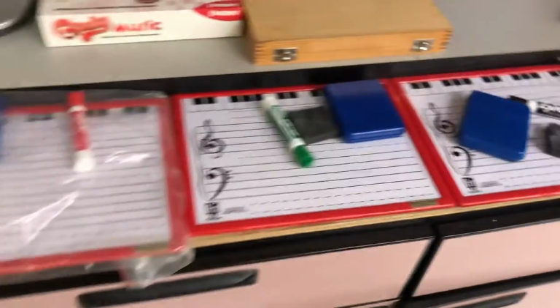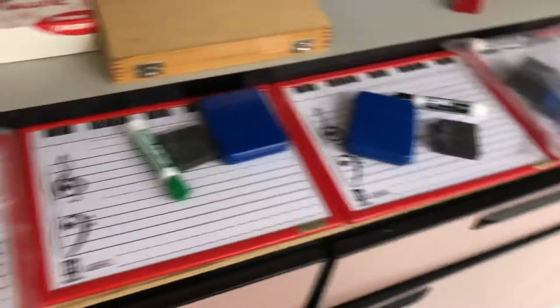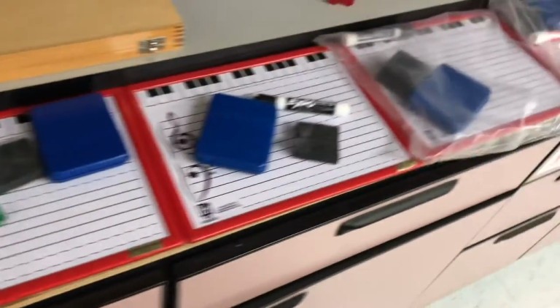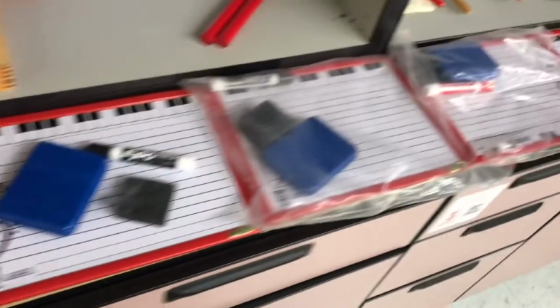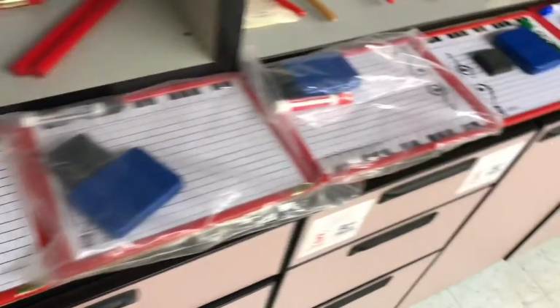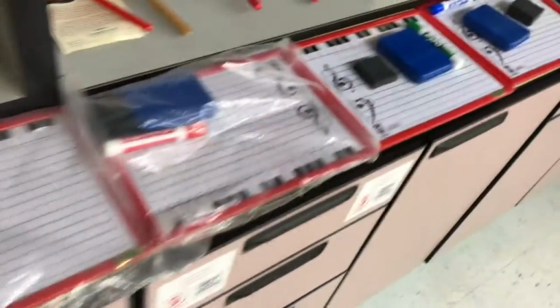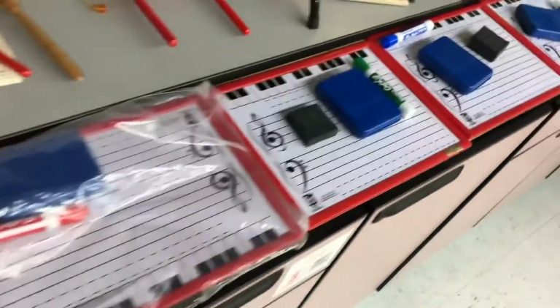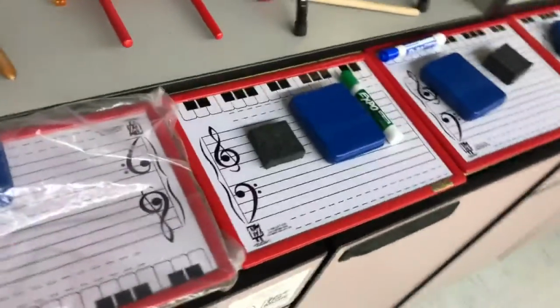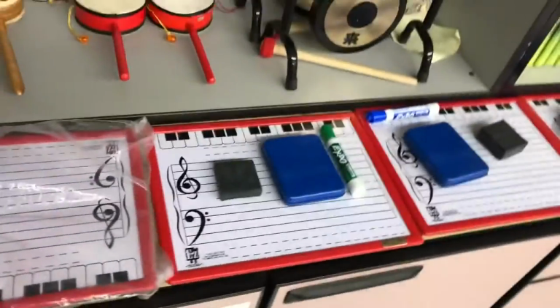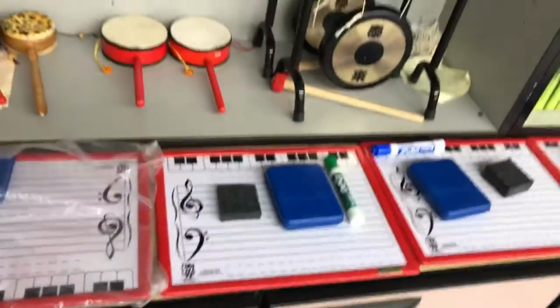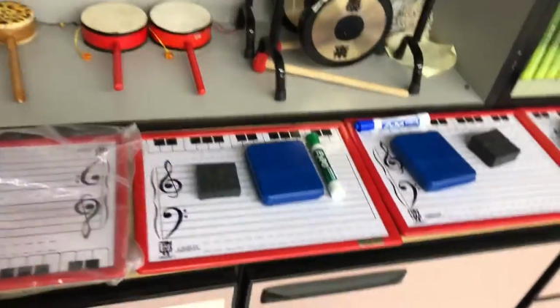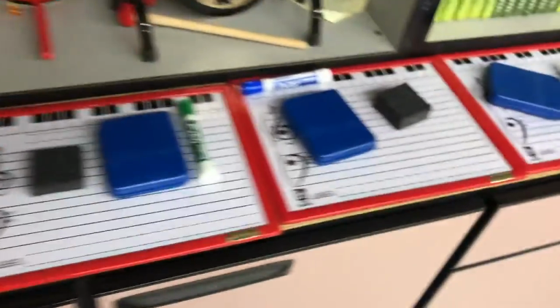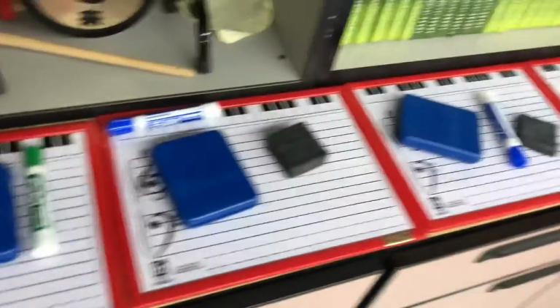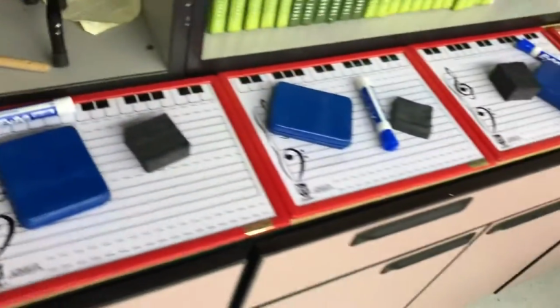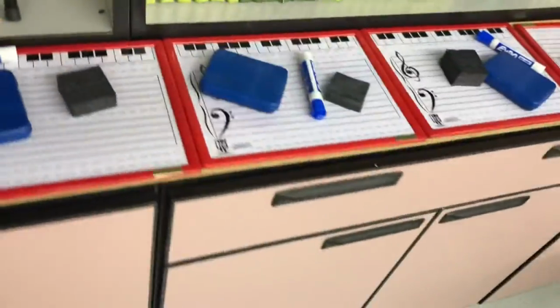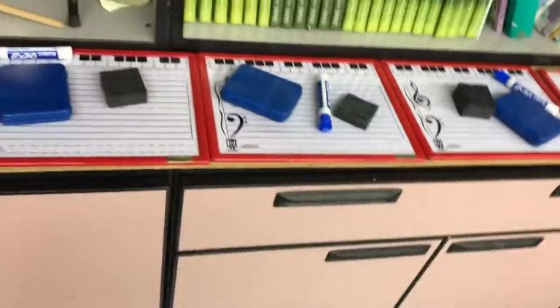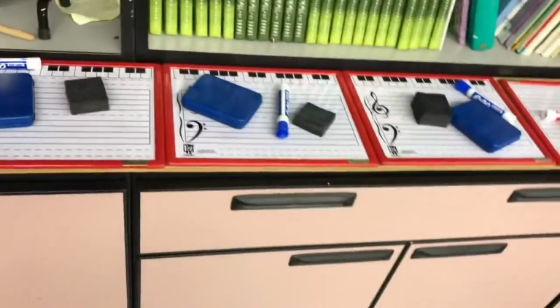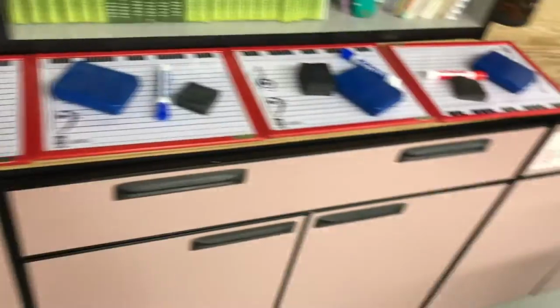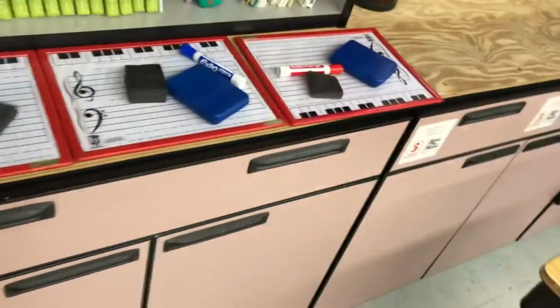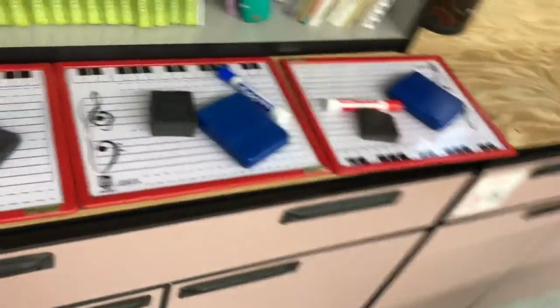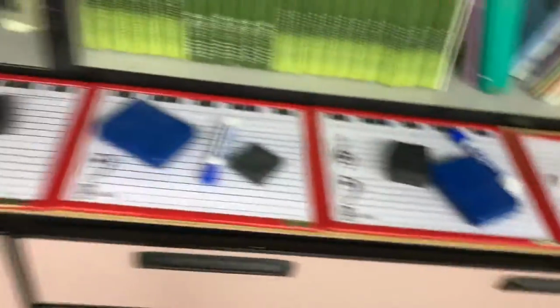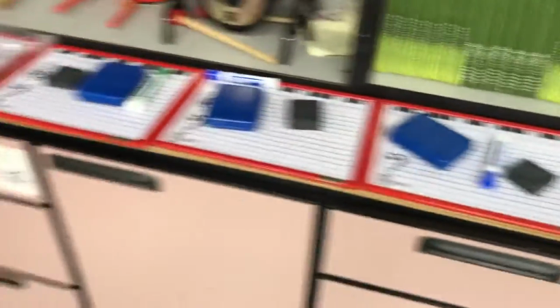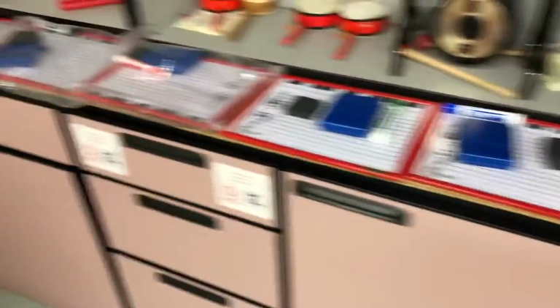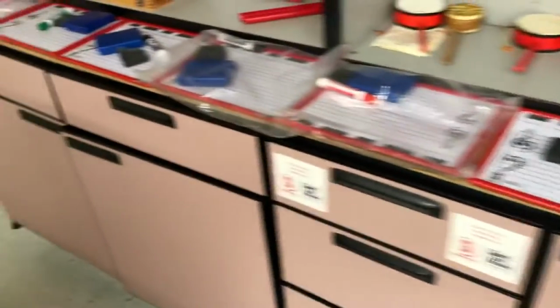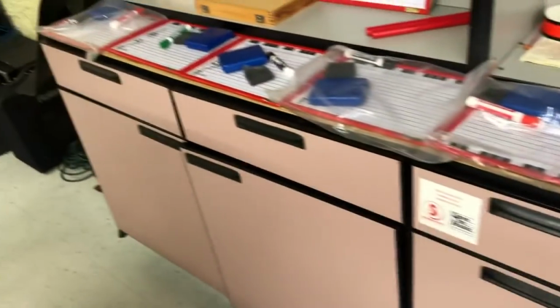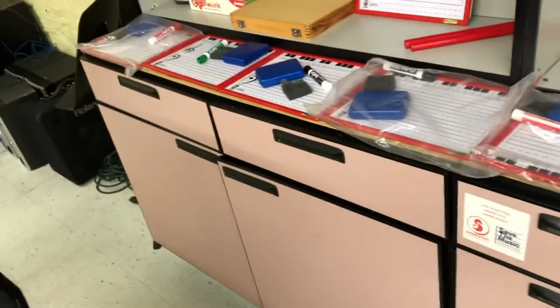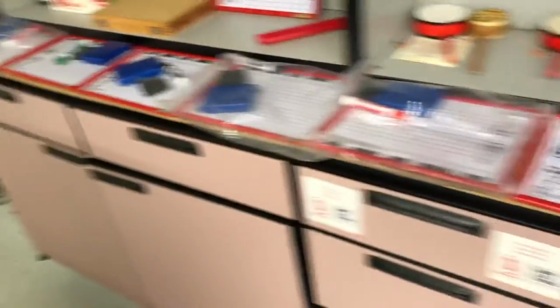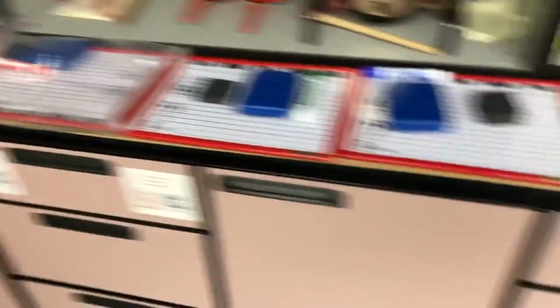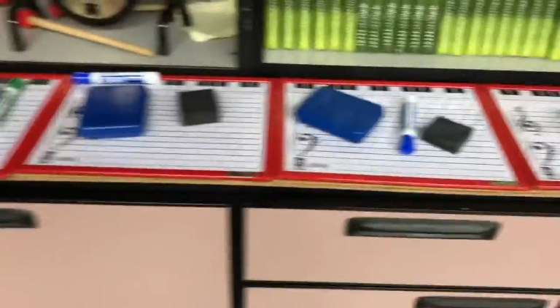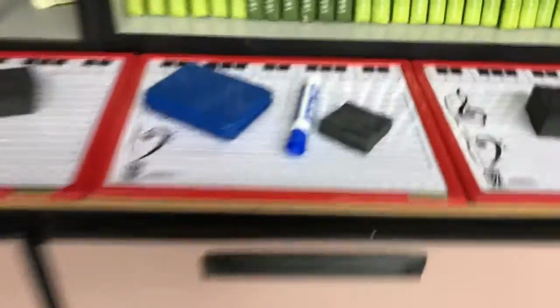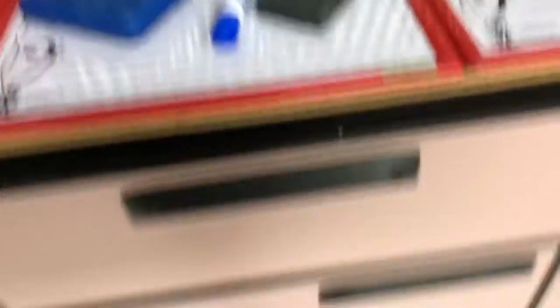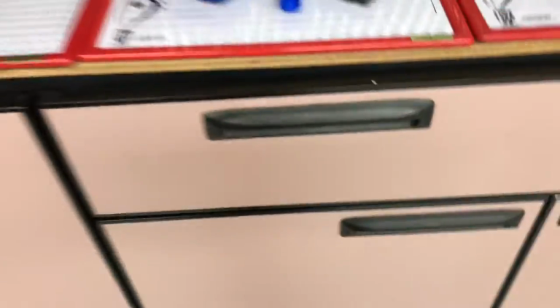Today we're using these fun little kits with whiteboards, magnets, markers, and erasers. We can't make that much noise today — our music is just testing going on. So we're going to be using these, learning how to do some written notation today. Usually those go in this drawer right here.